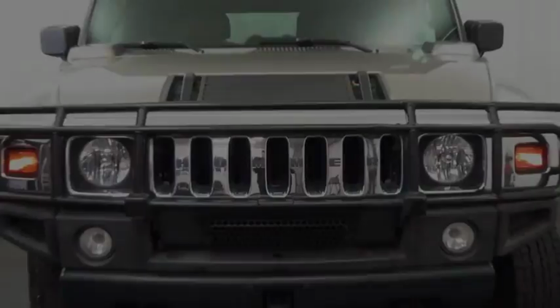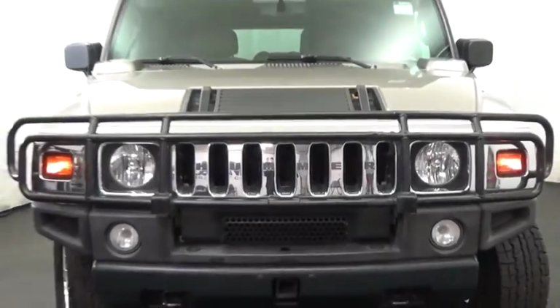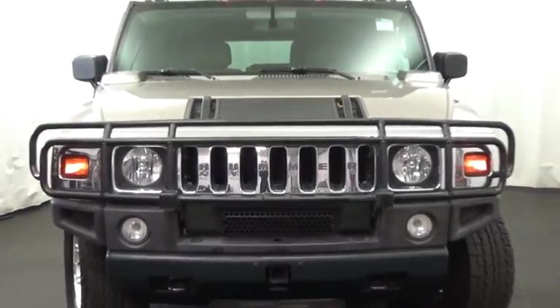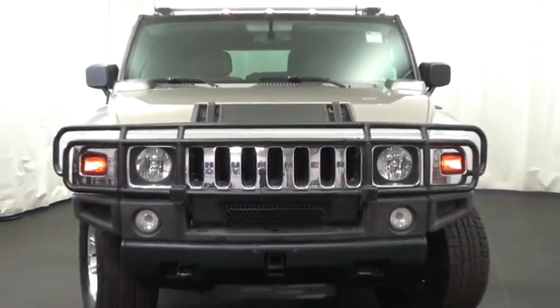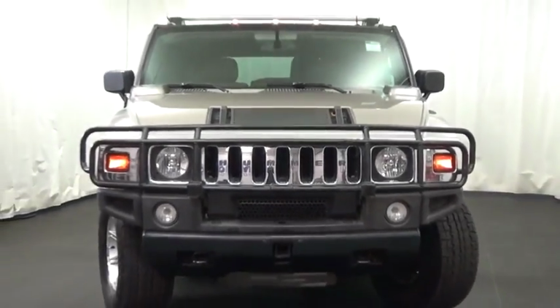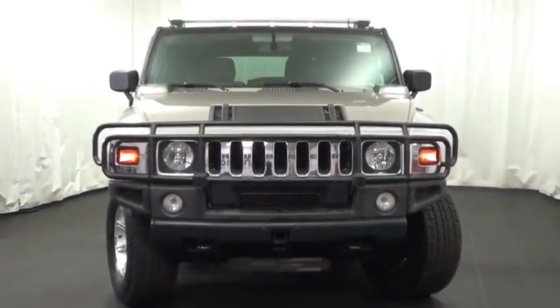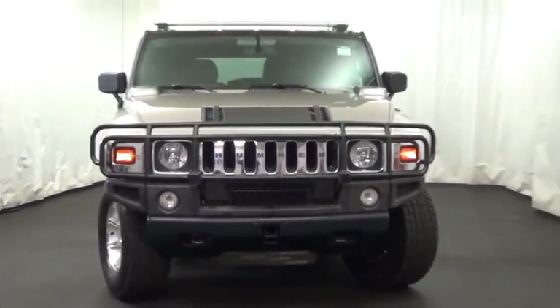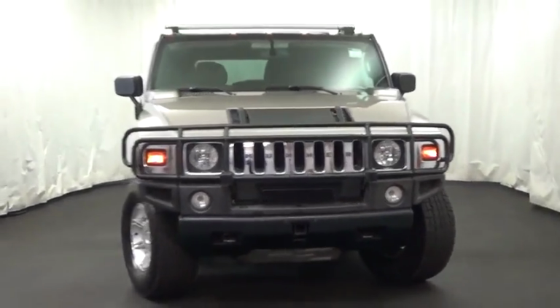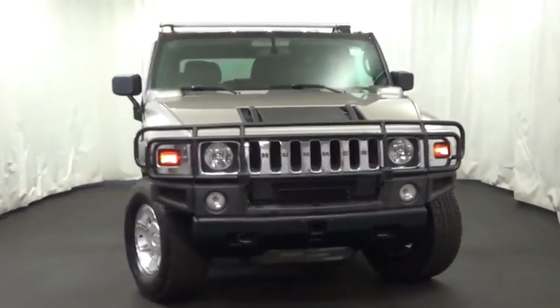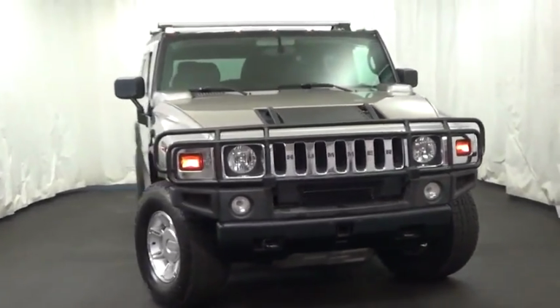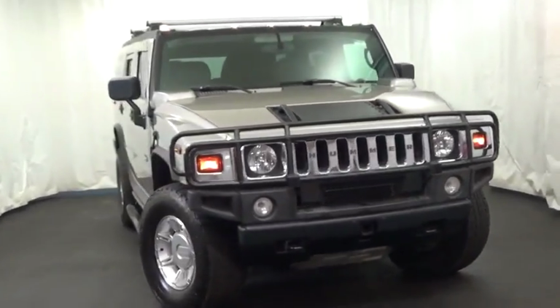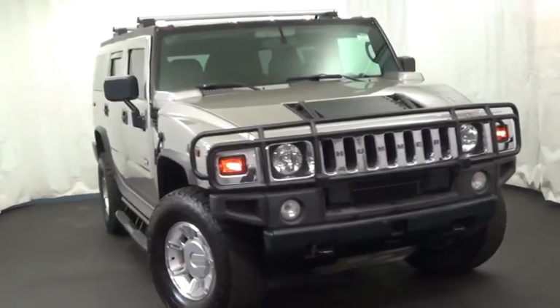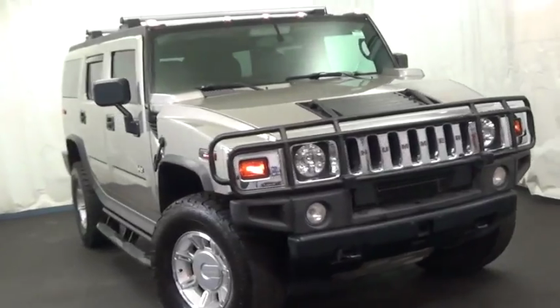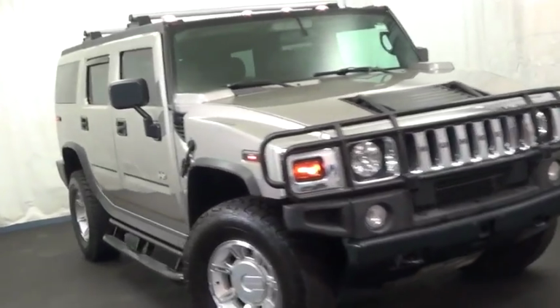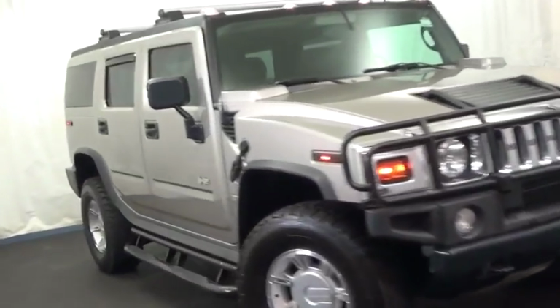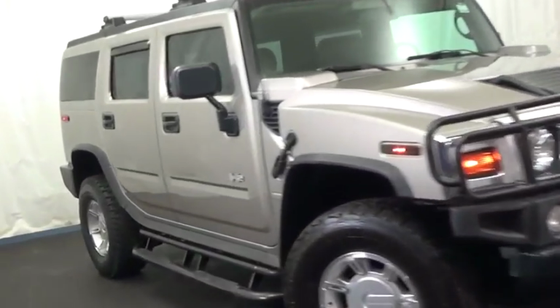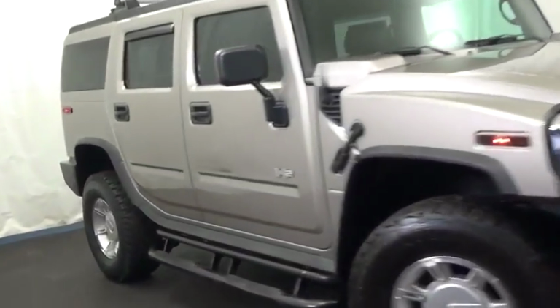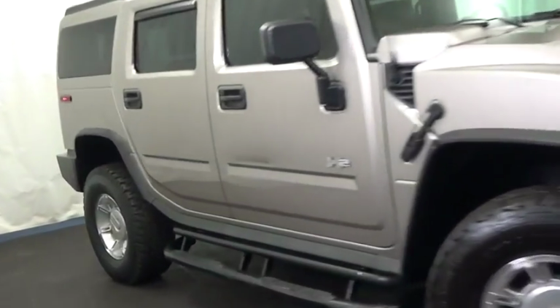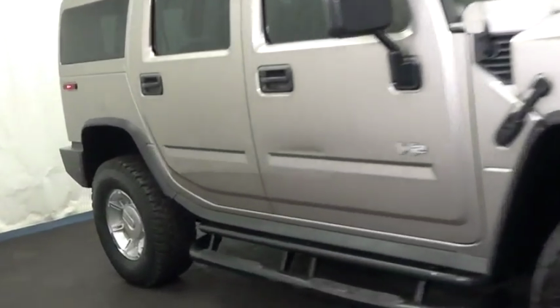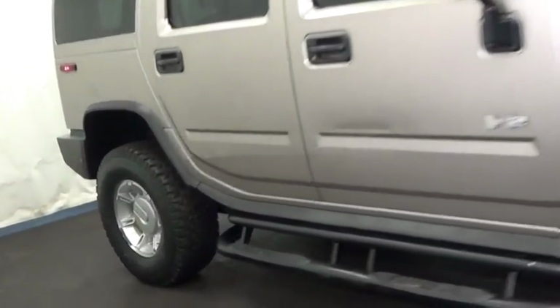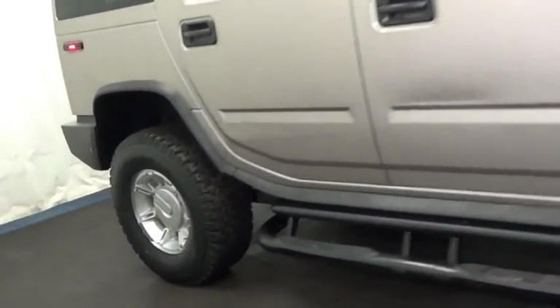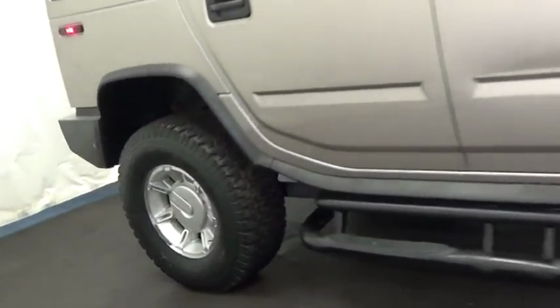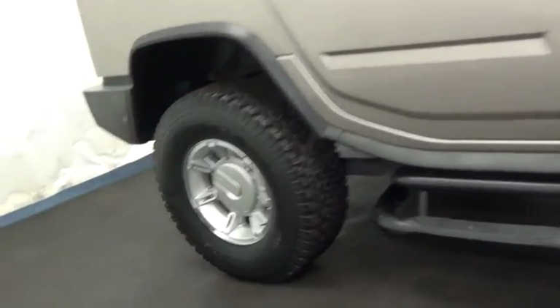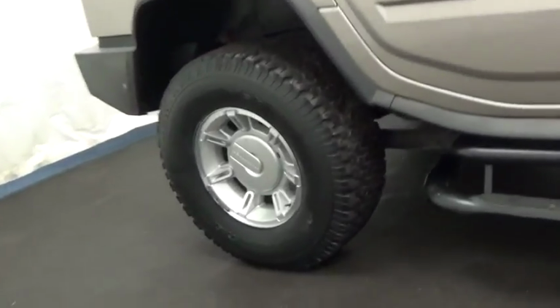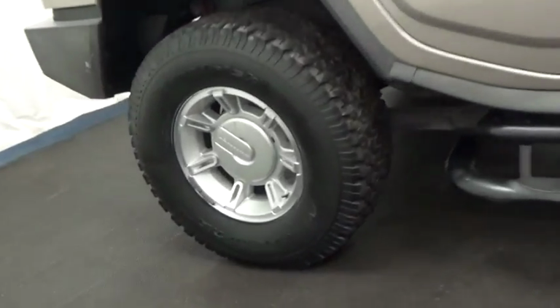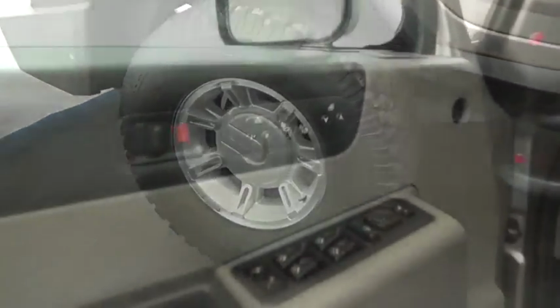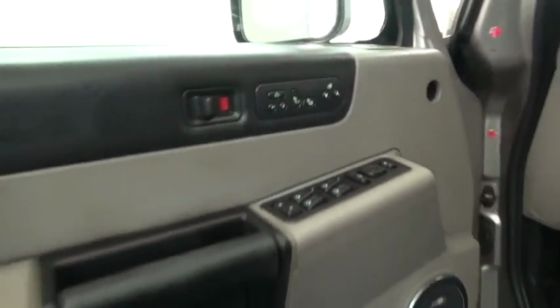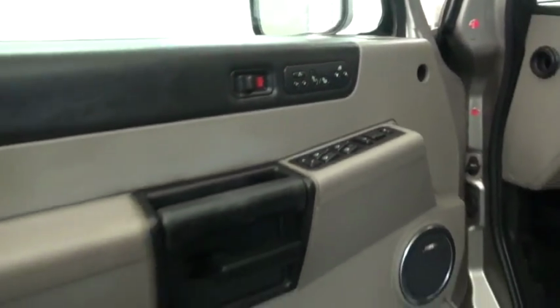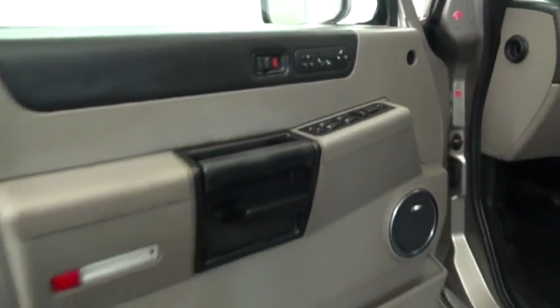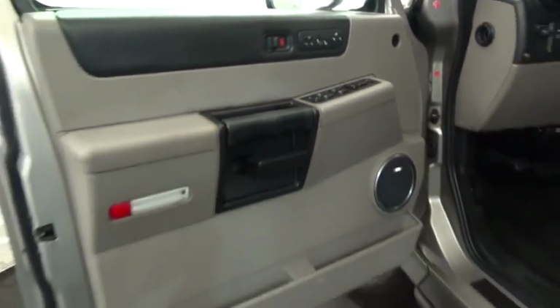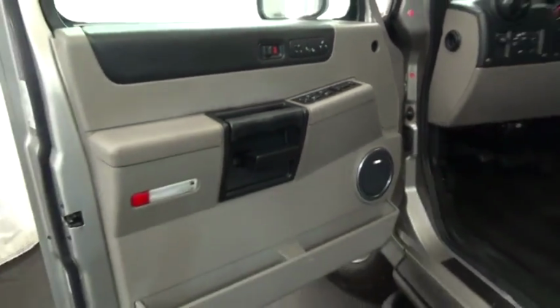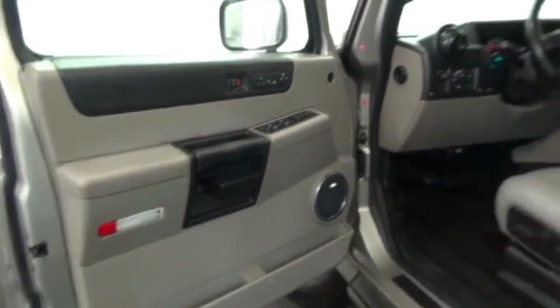2005 H2 Hummer H2. Performance-optimizing engine technologies such as variable valve timing and the six-speed wide gear ratios, including all overdrive gears, enable the performance and is priced below $25,000.